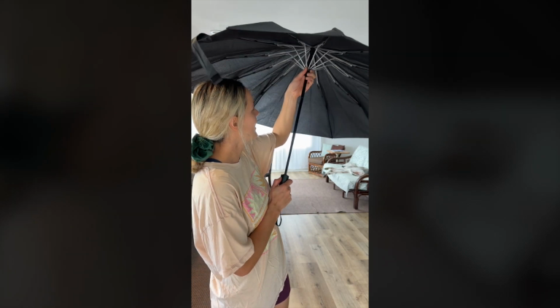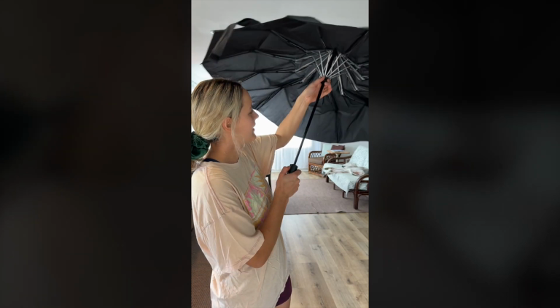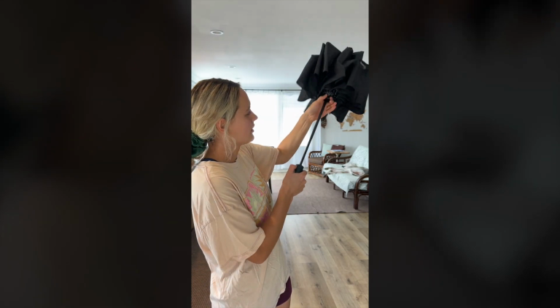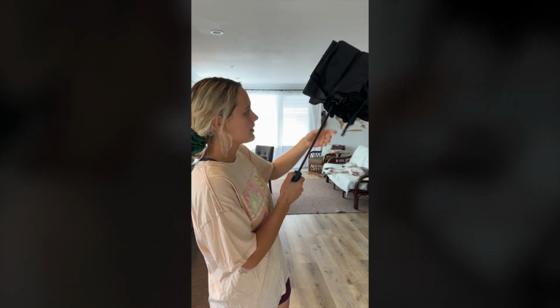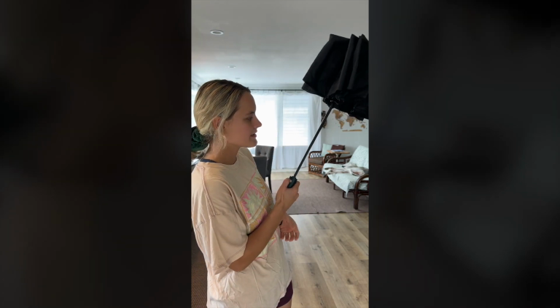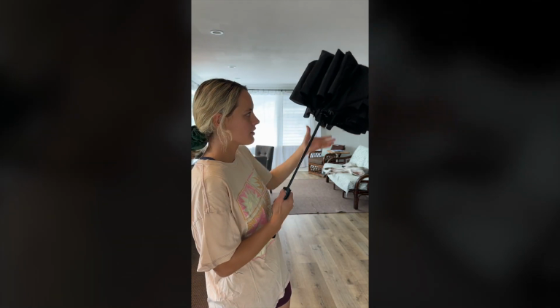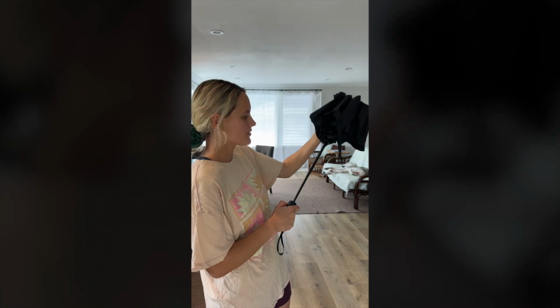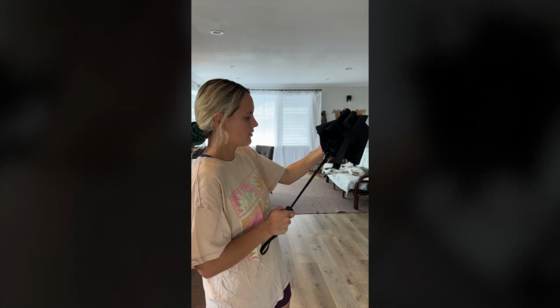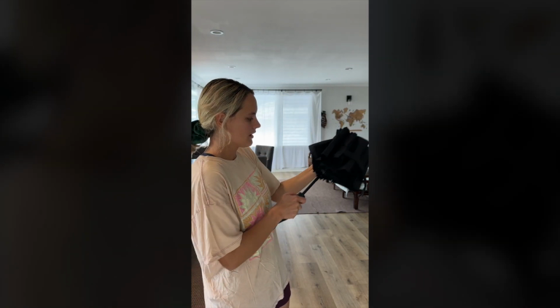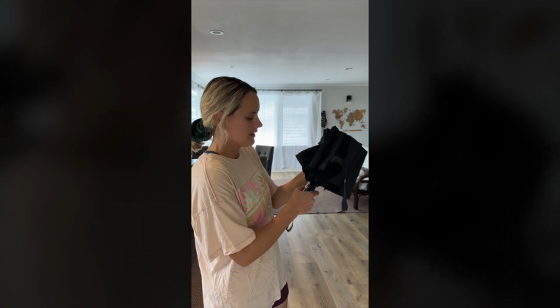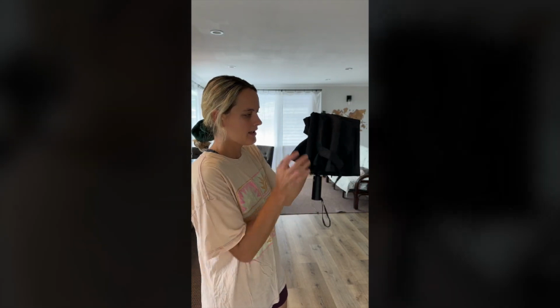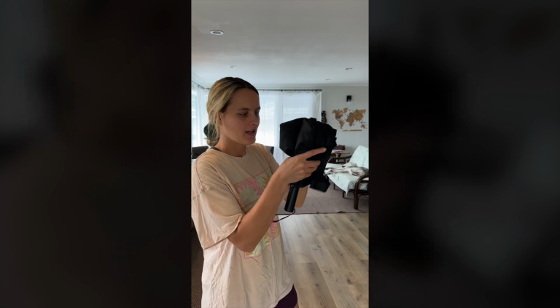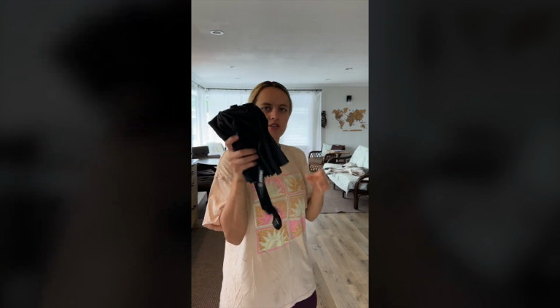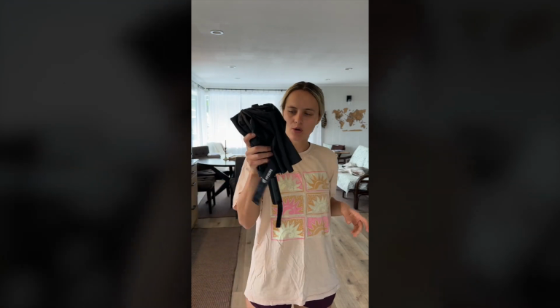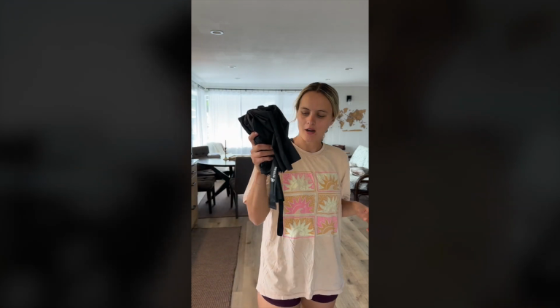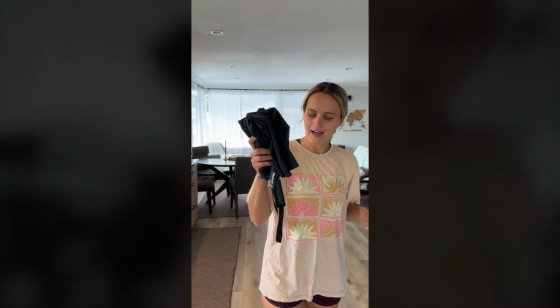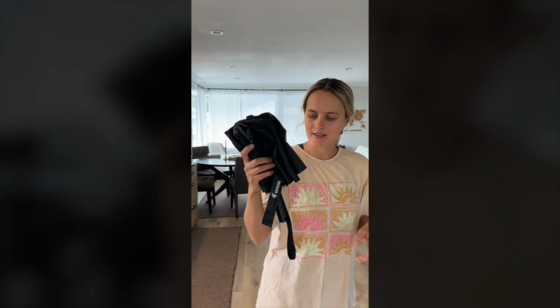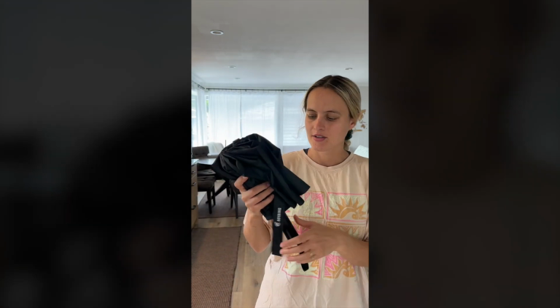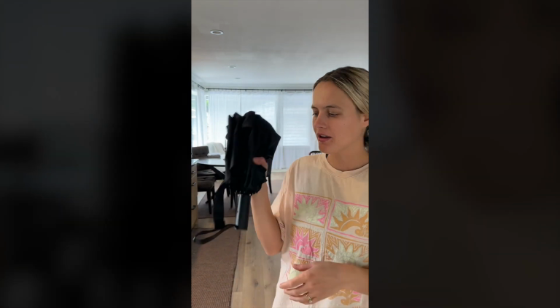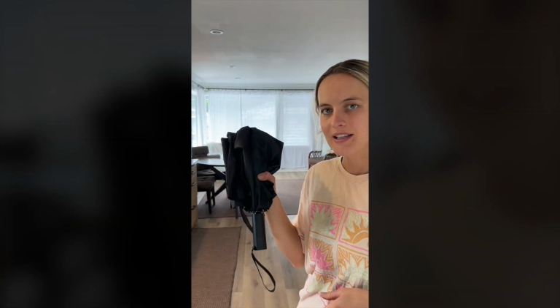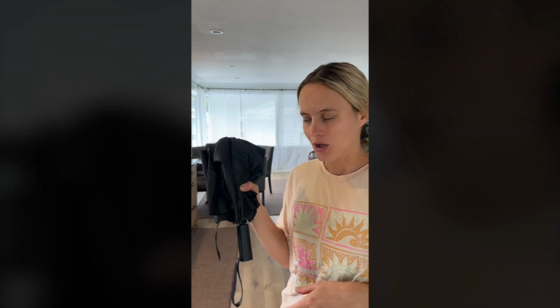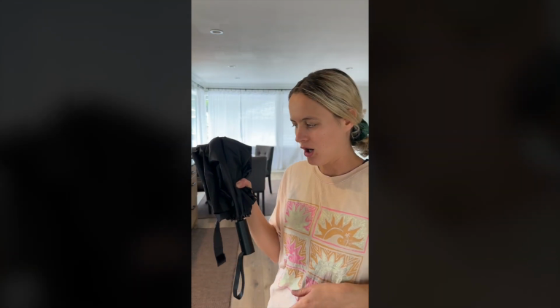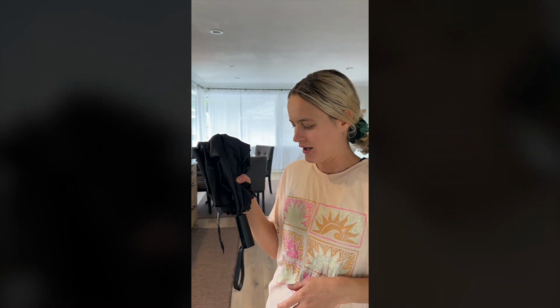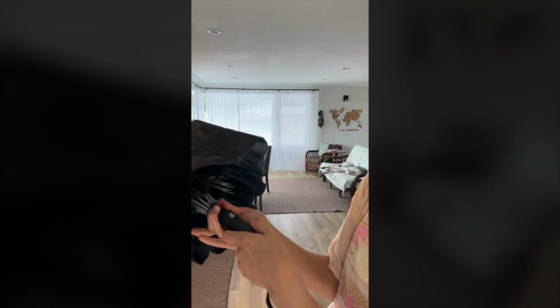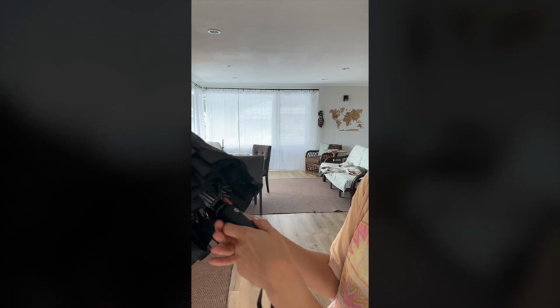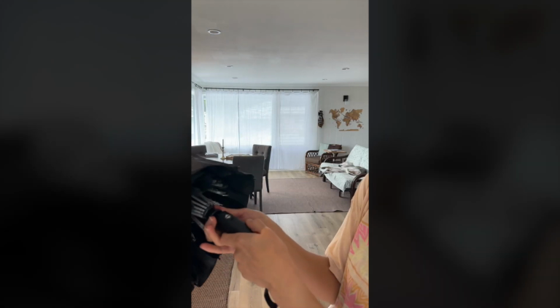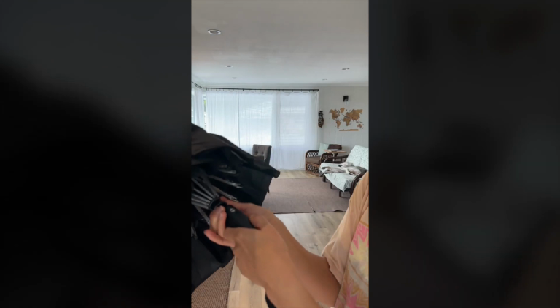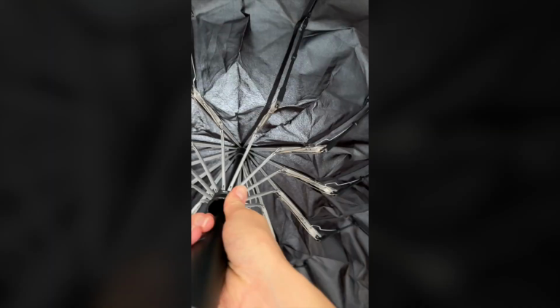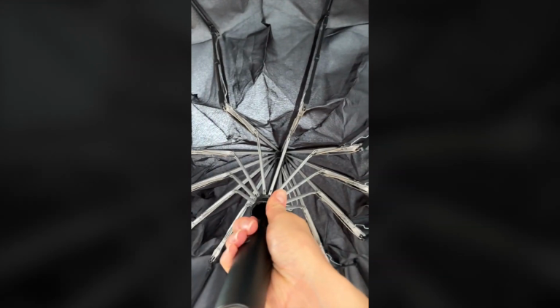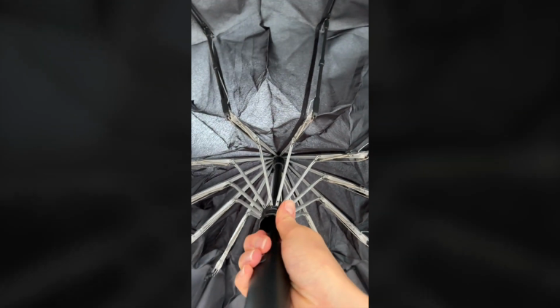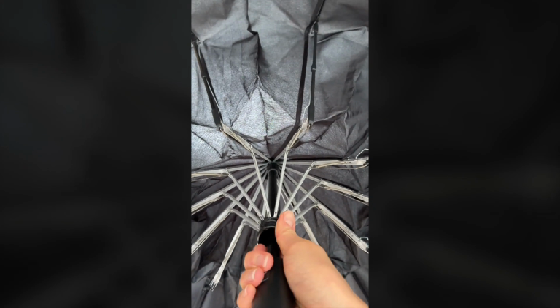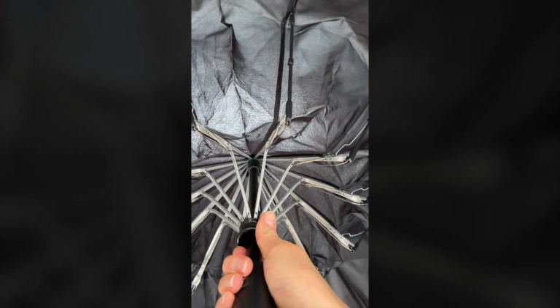Really easy to close too, and it's just so compact. Our other one is in the car. I want to show you the inside — do you see all of that?